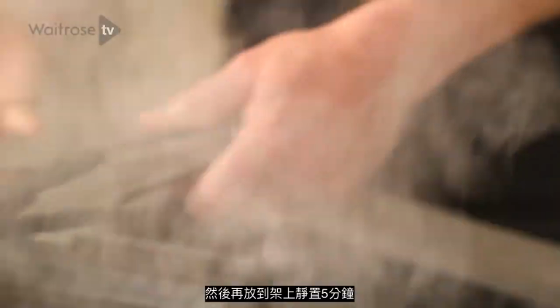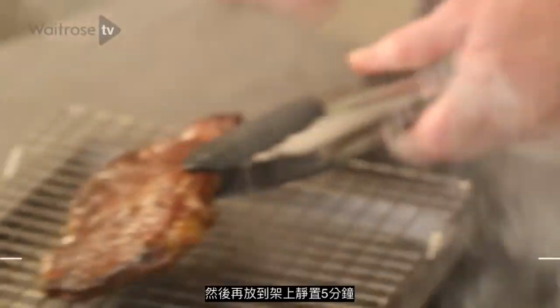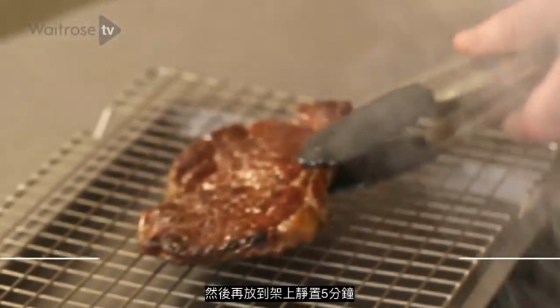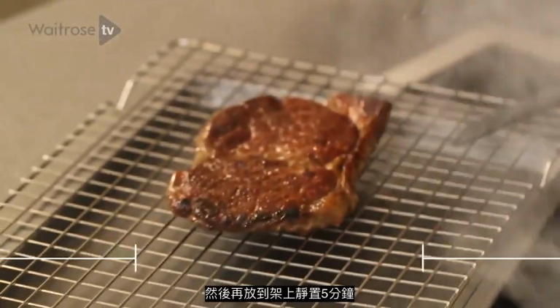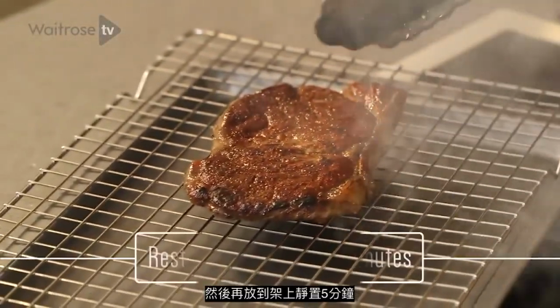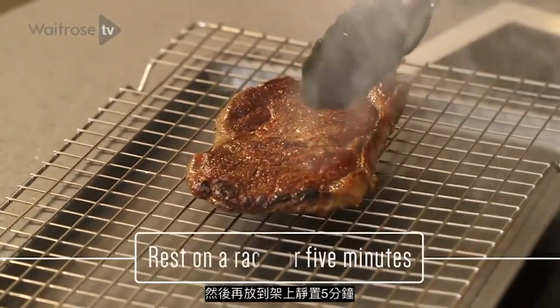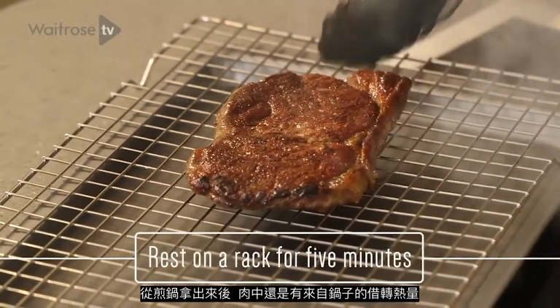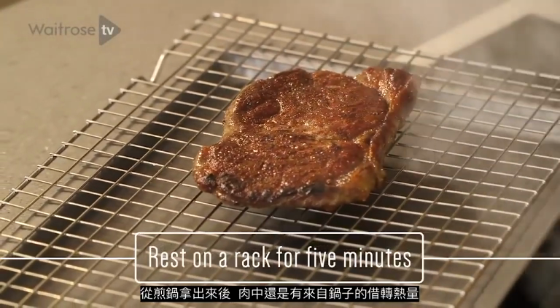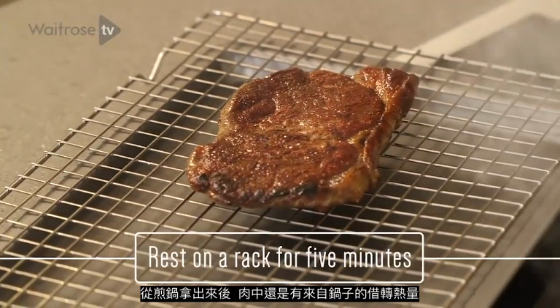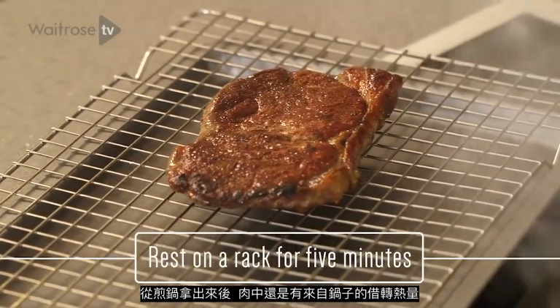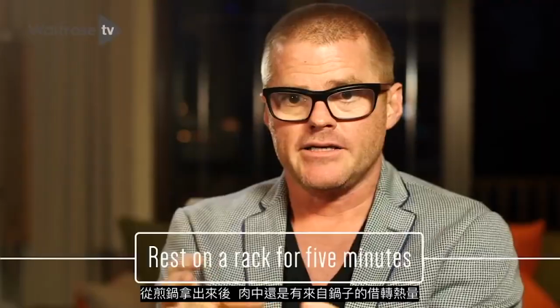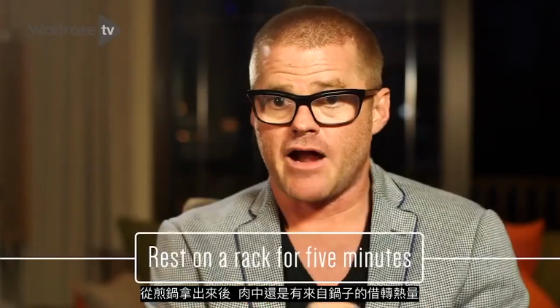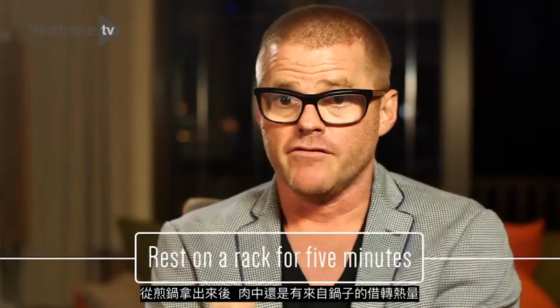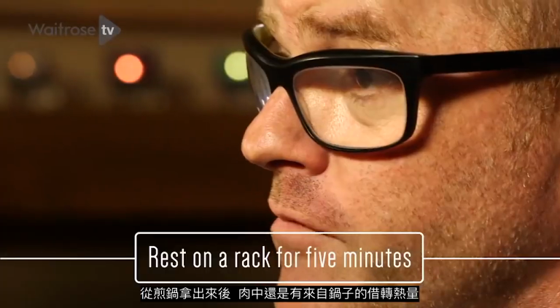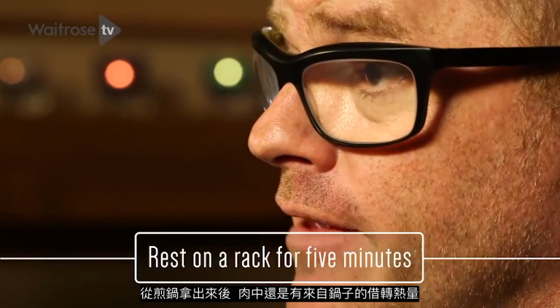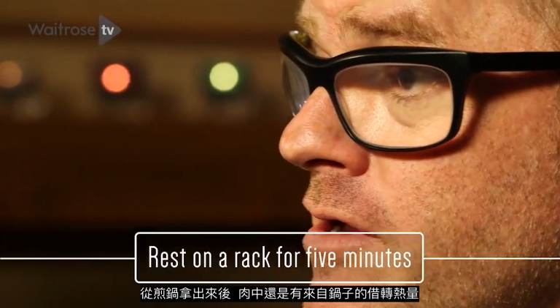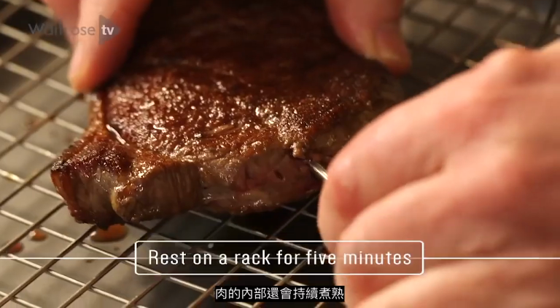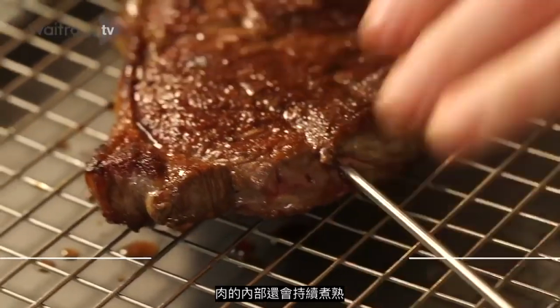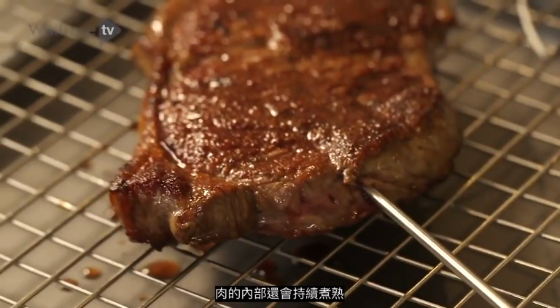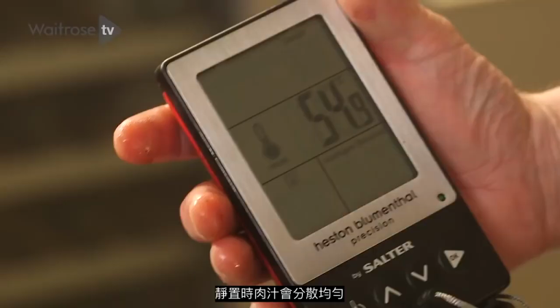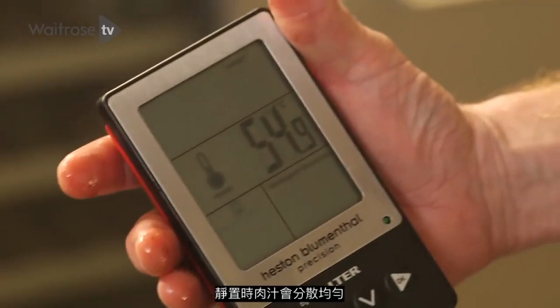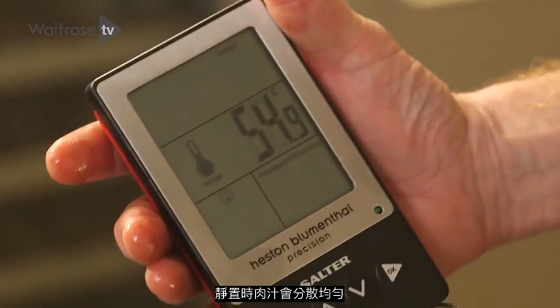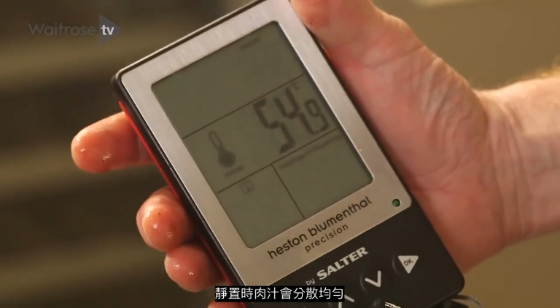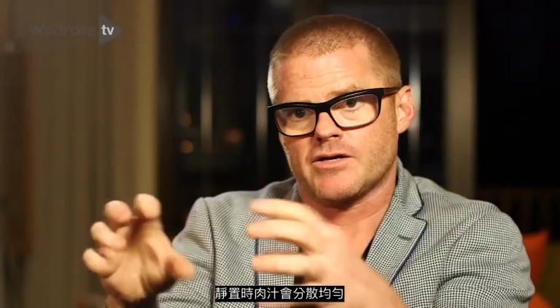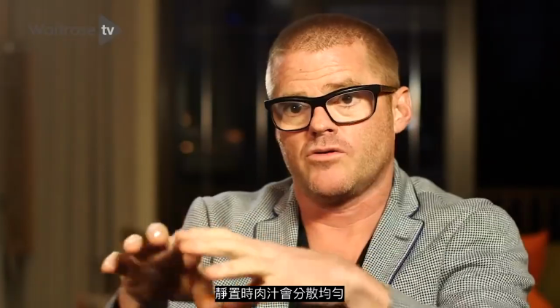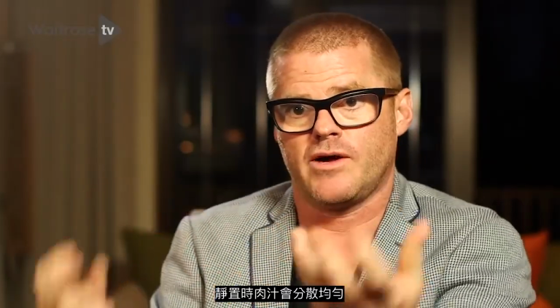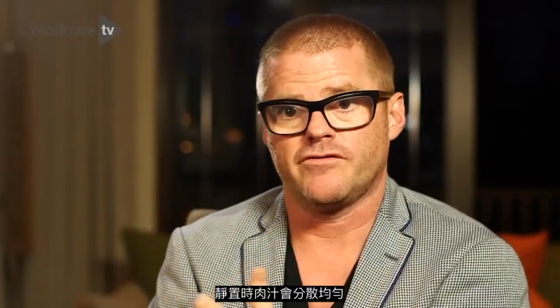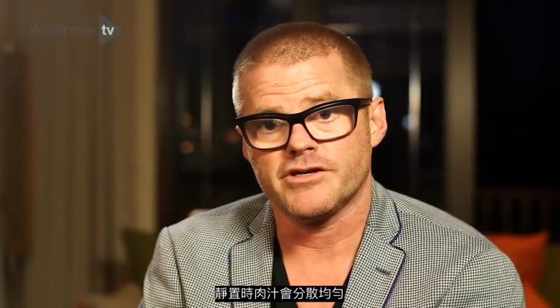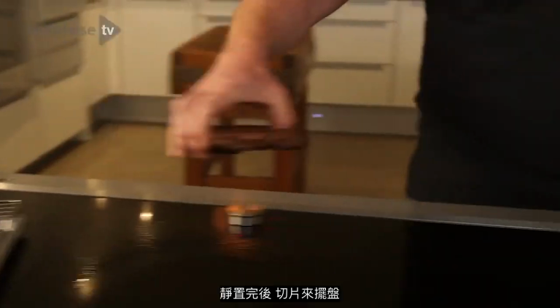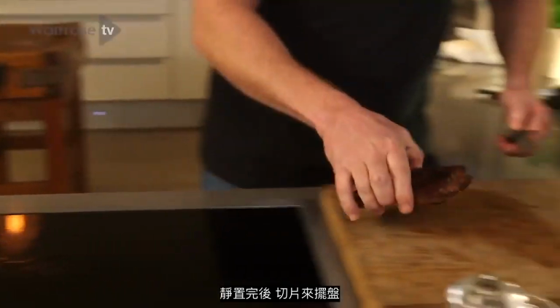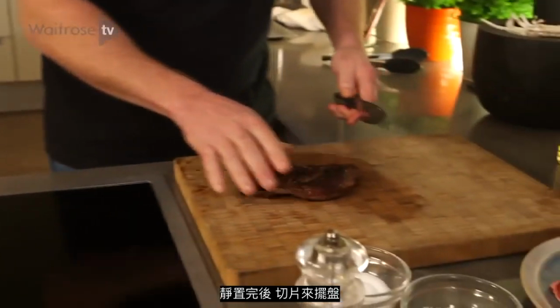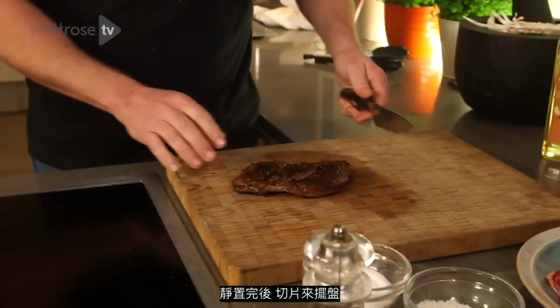Then you need to rest it on the rack for five minutes. You've still got some energy carrying over from the pan, so it's going to continue to cook. And all of those fibres, as they relax, hold on to all that wonderful moisture.